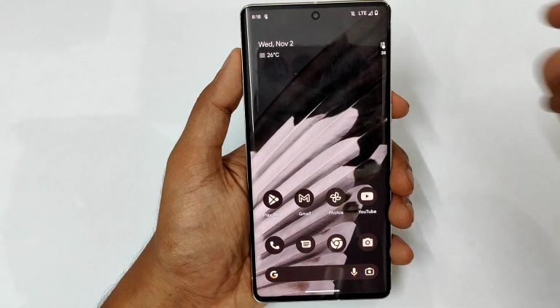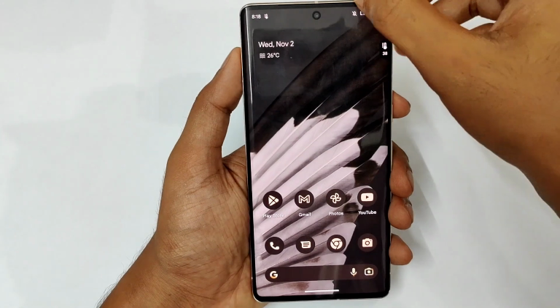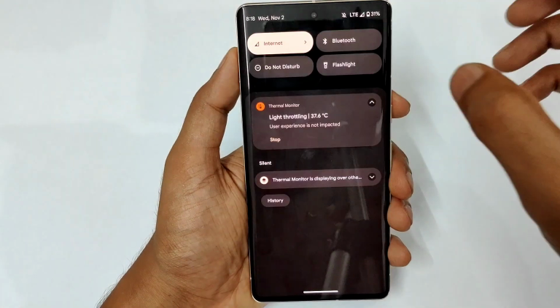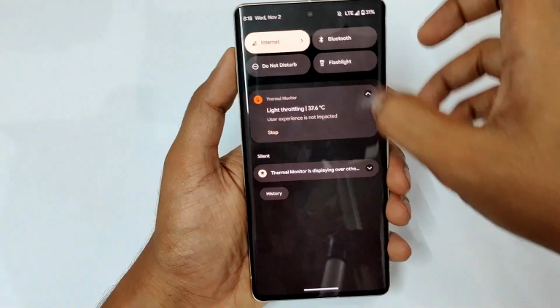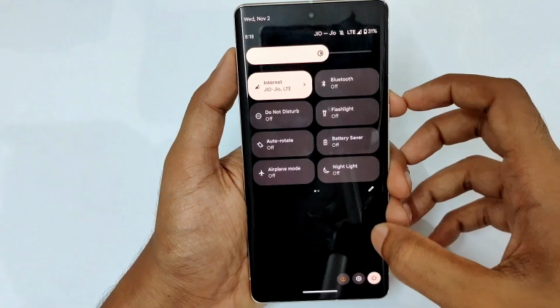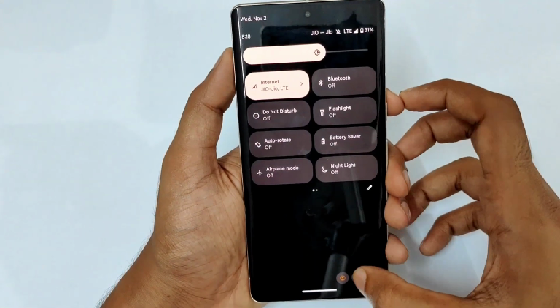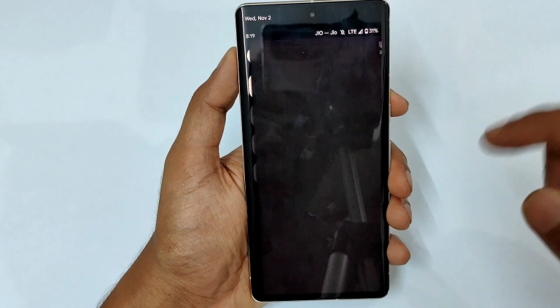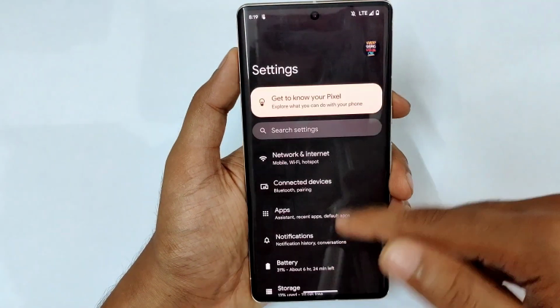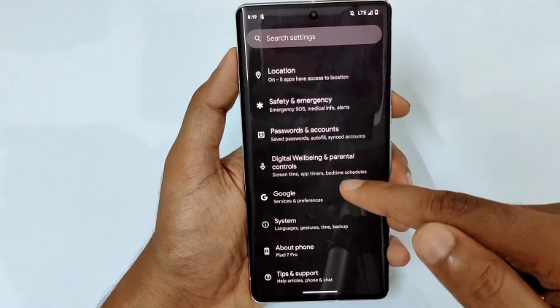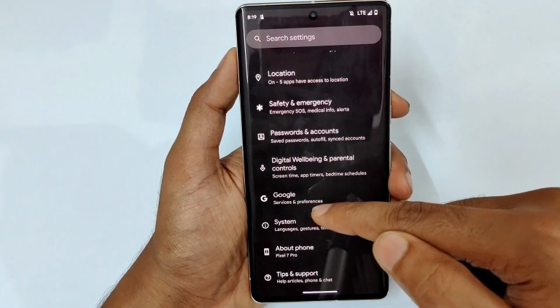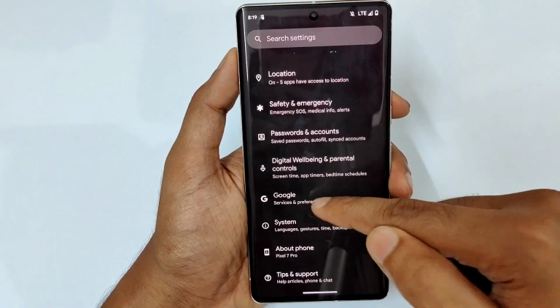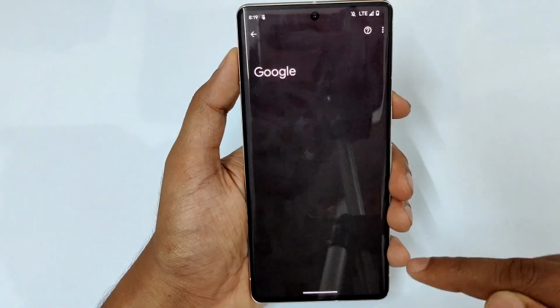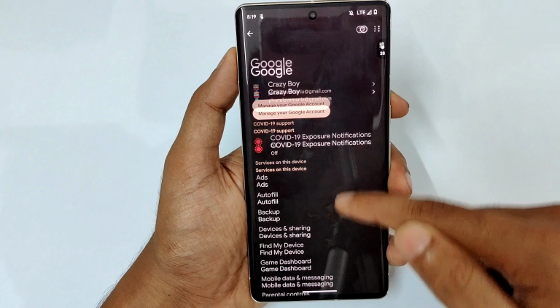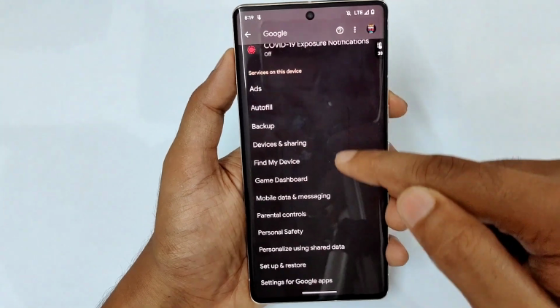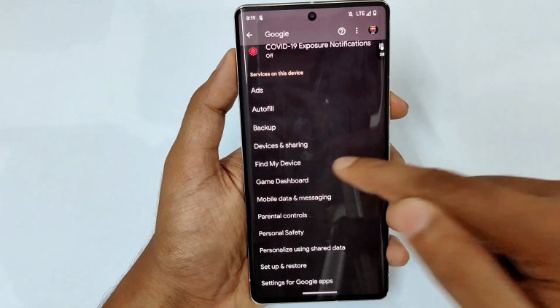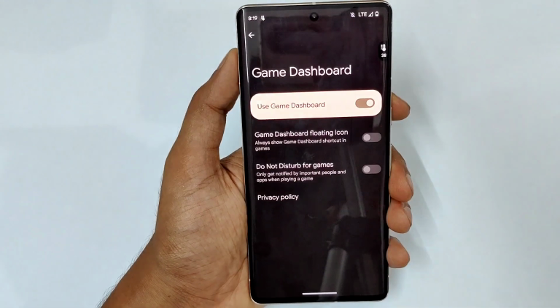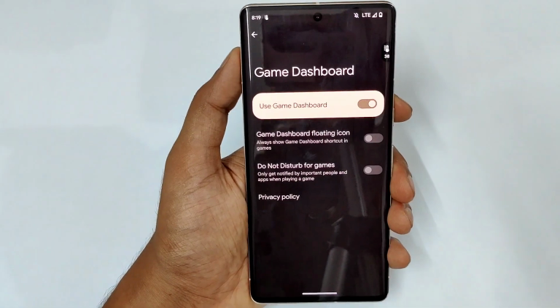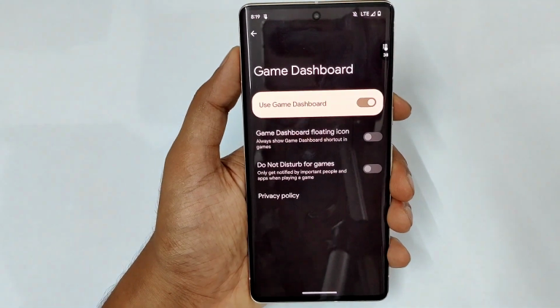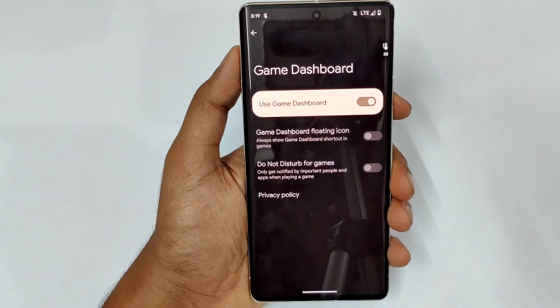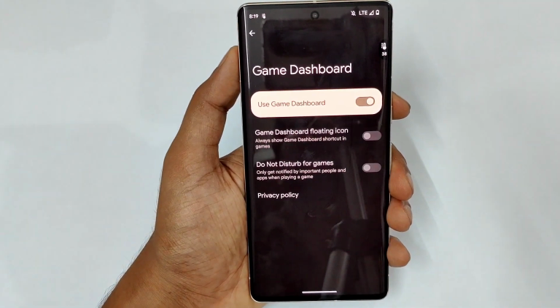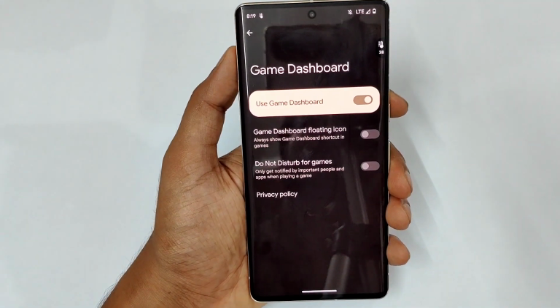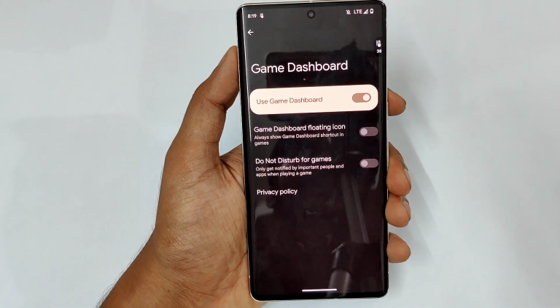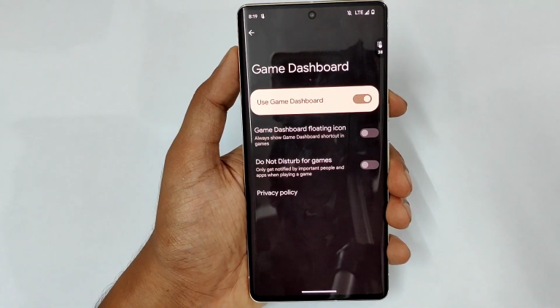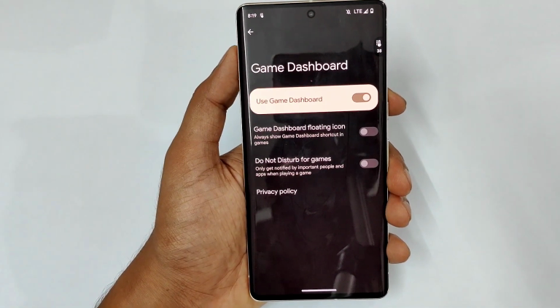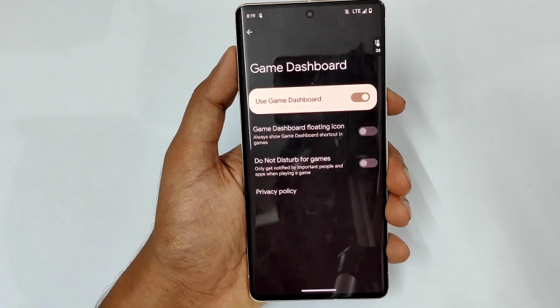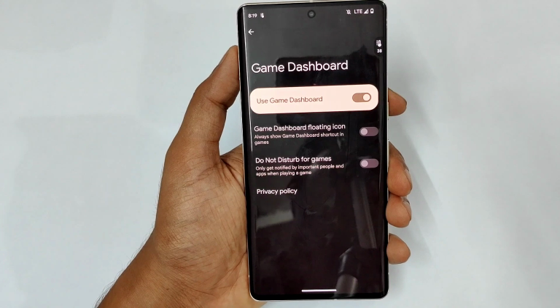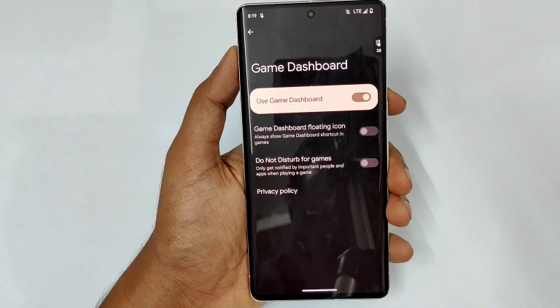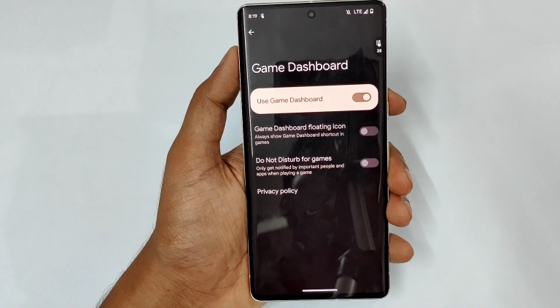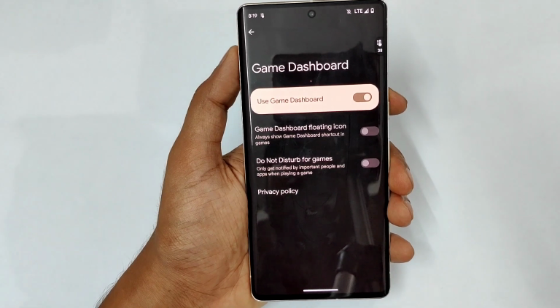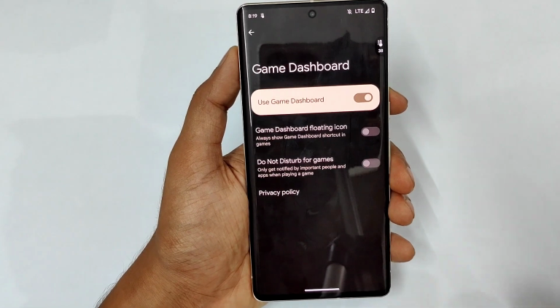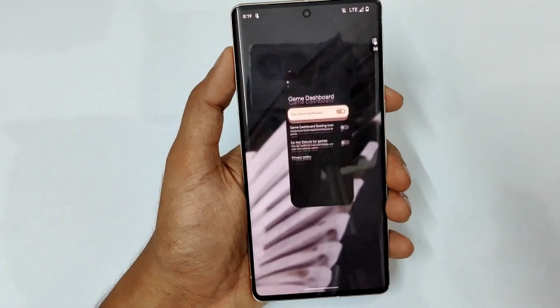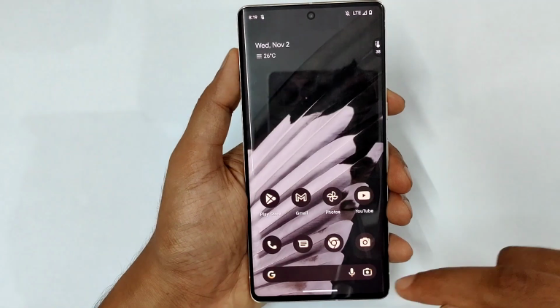There is also a game dashboard feature. The Pixel is not the best for gamers, but it has basic game dashboard features like do not disturb mode during games to block notifications and calls while gaming.